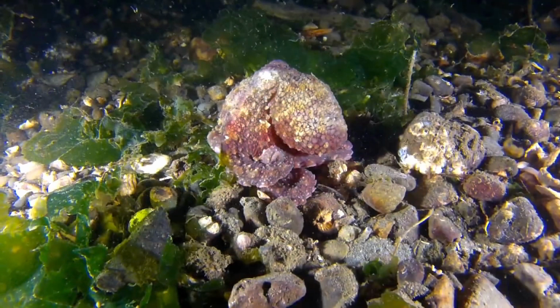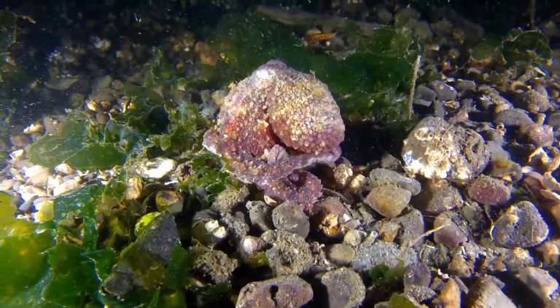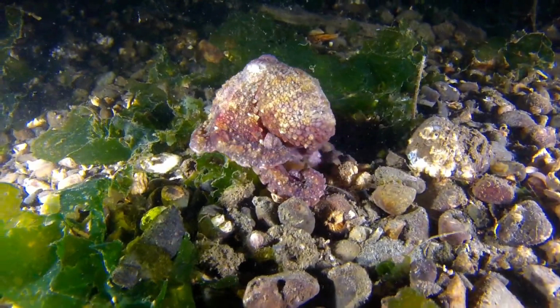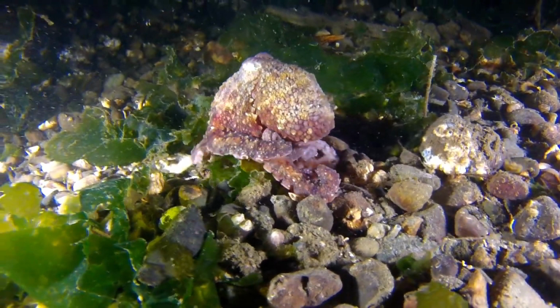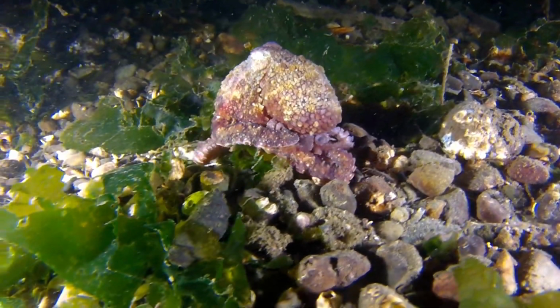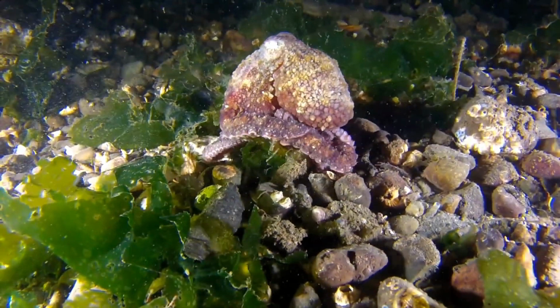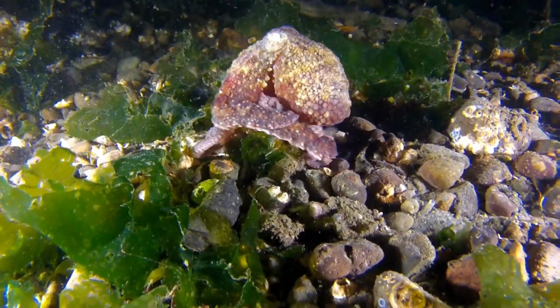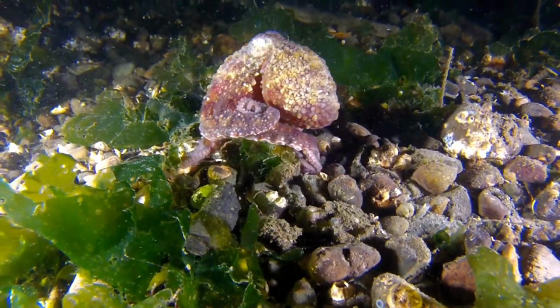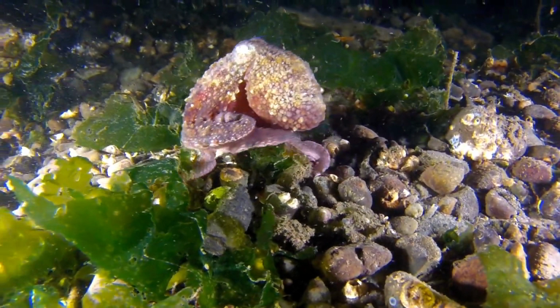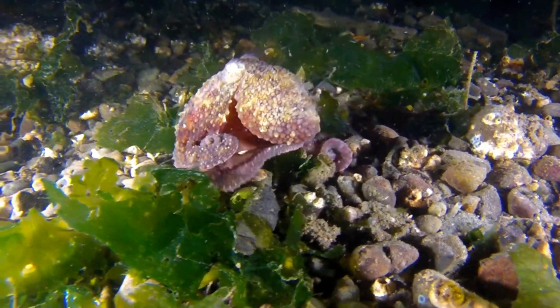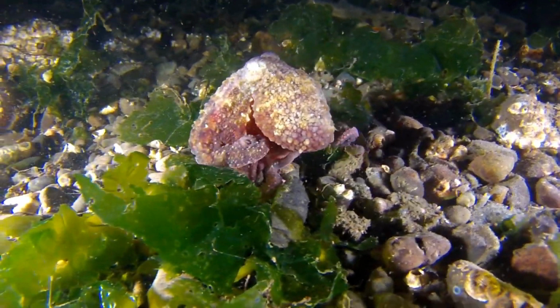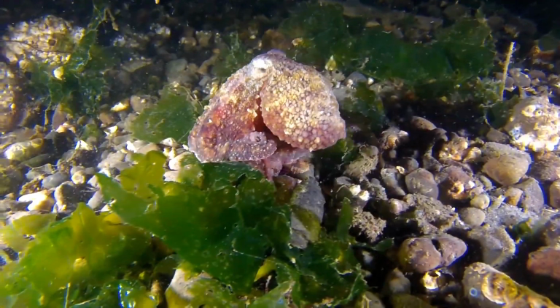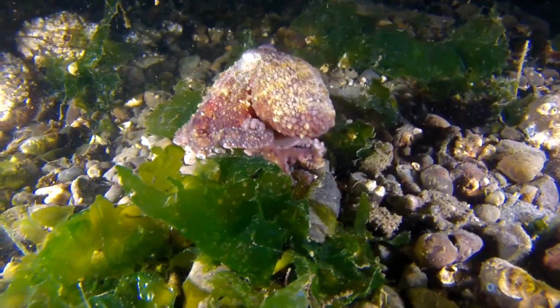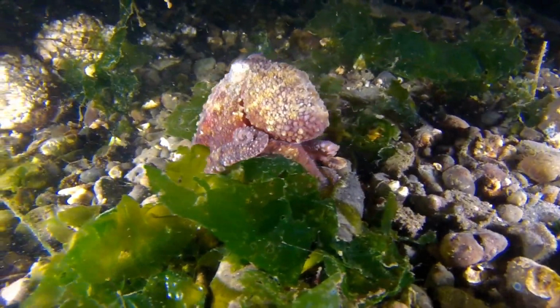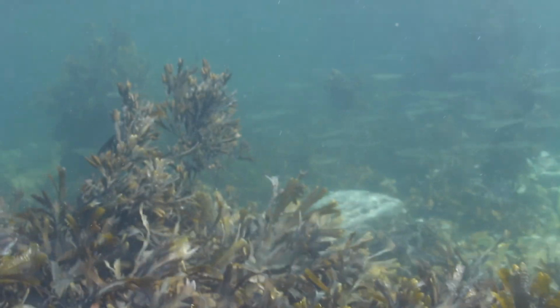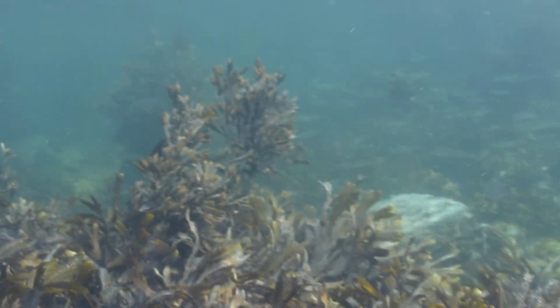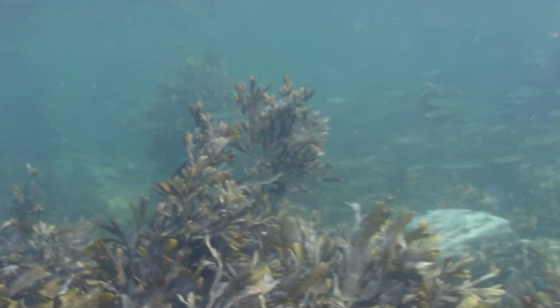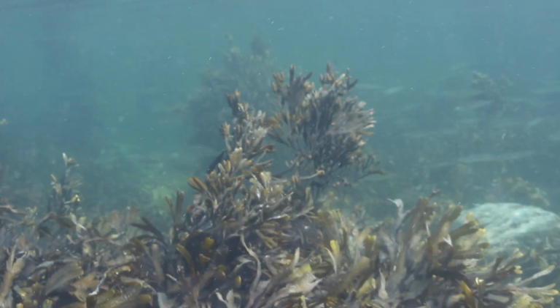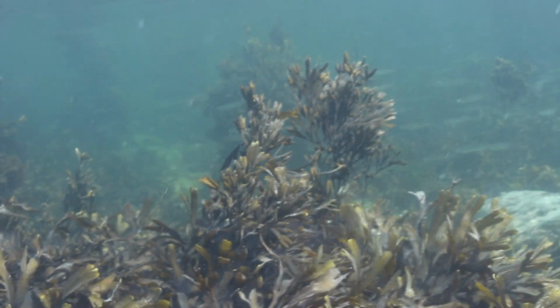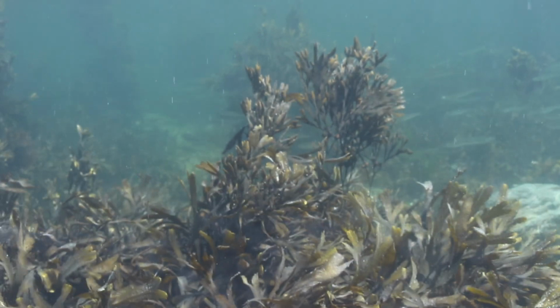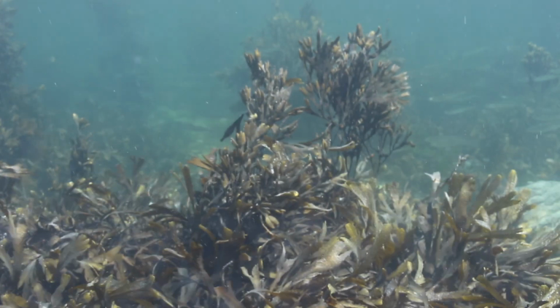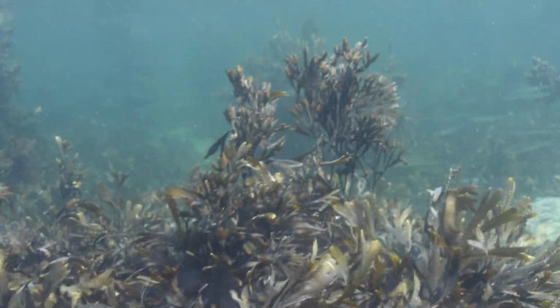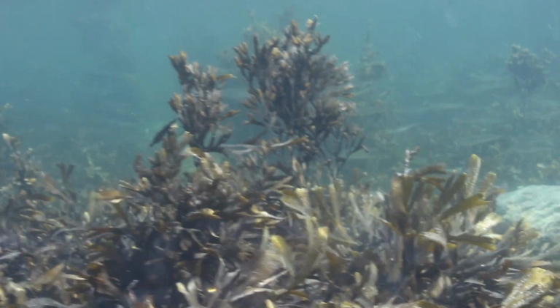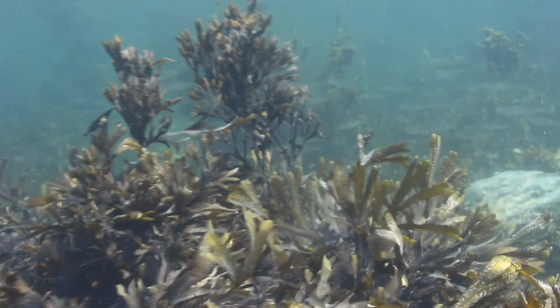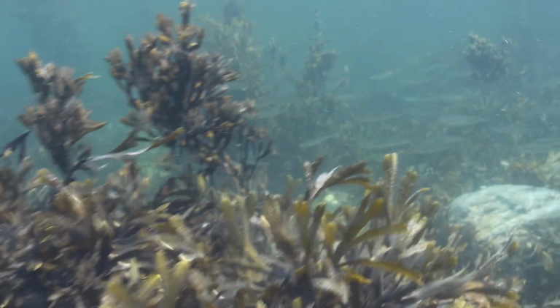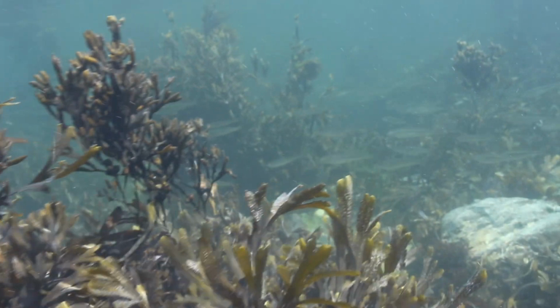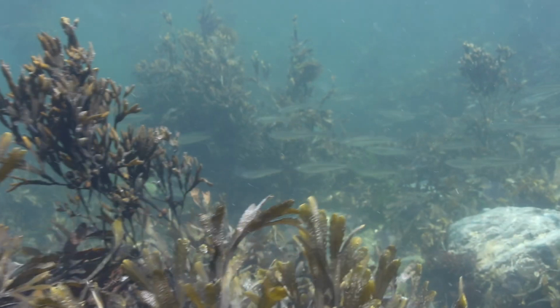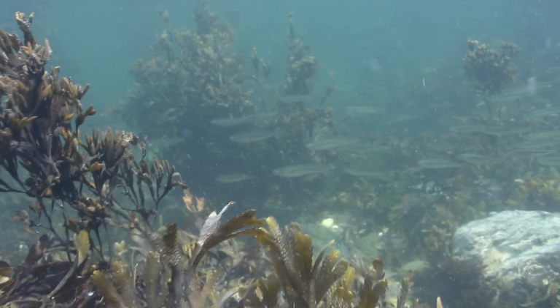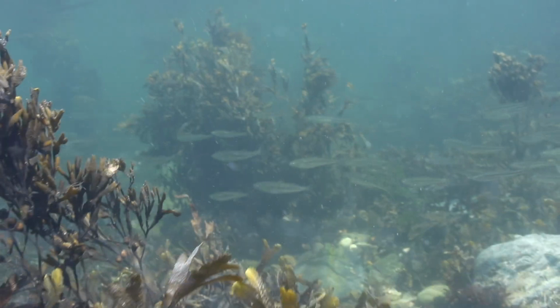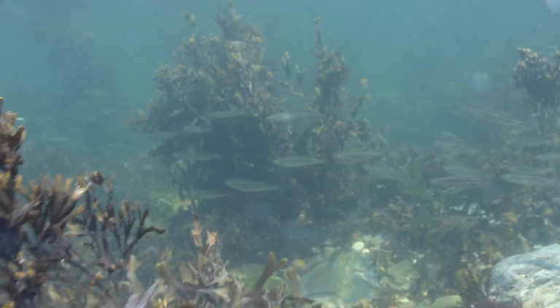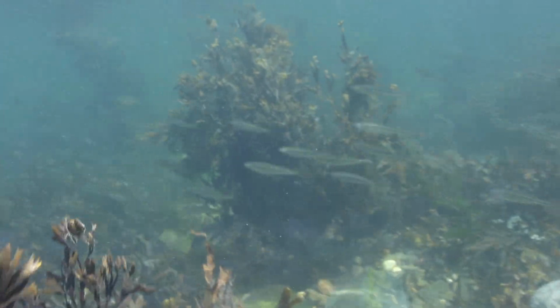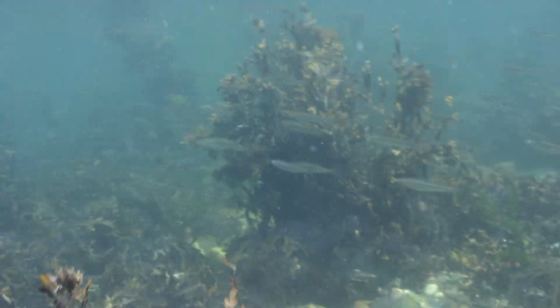Cephalopods like this octopus will utilise the high tides, searching over the rocks looking for an easy meal like a crab or a starfish. Fish also use the high tide, coming closer to shore looking for something to eat. In reality, nothing we consider a rock pool organism is safe, as something out there will eat it.